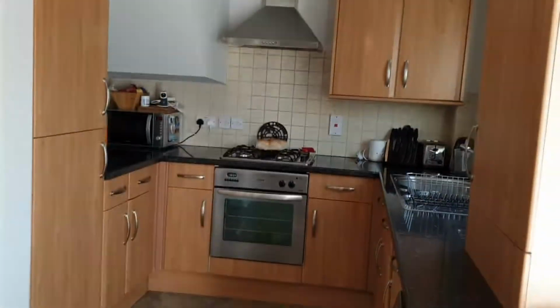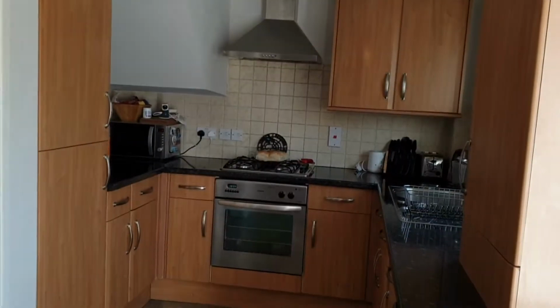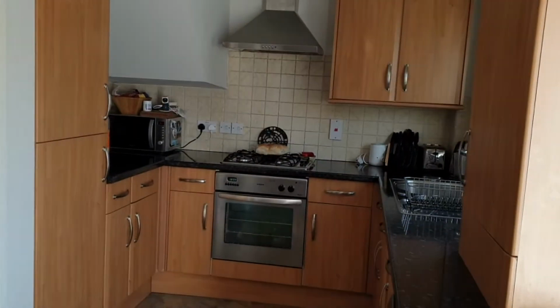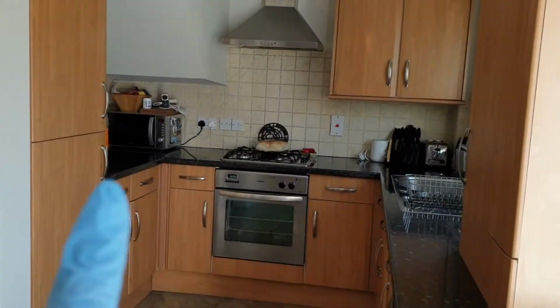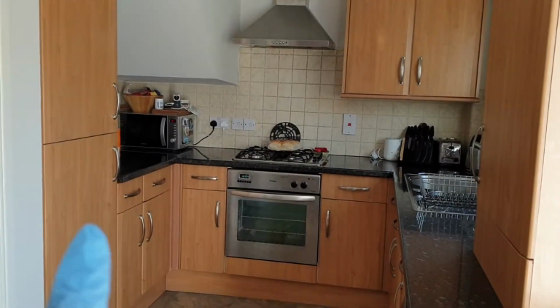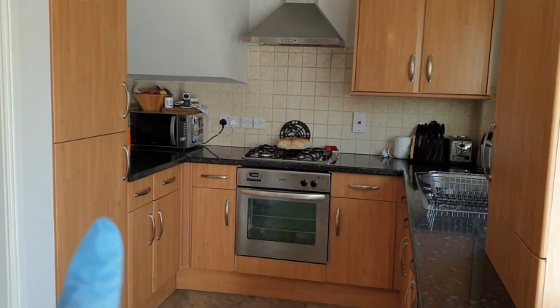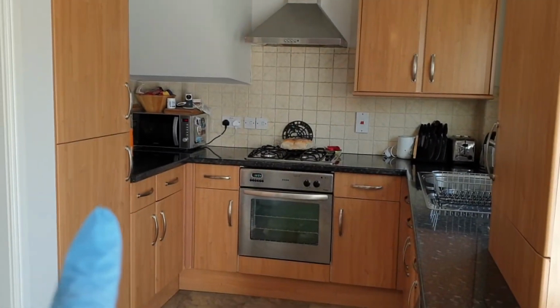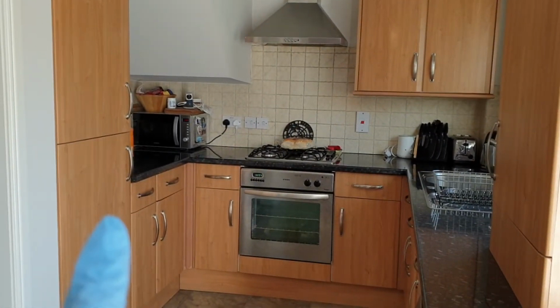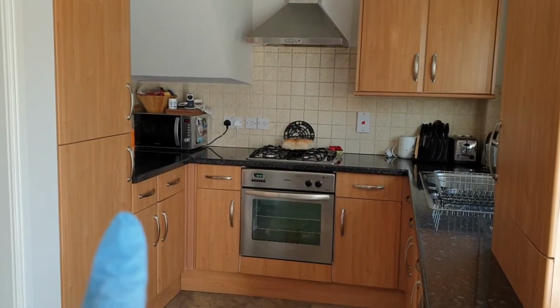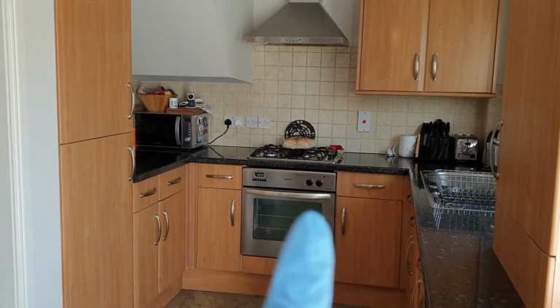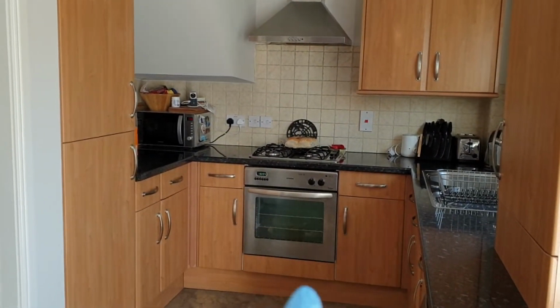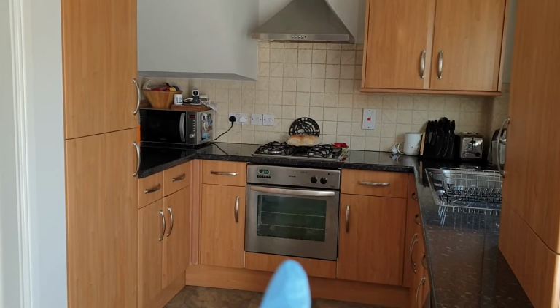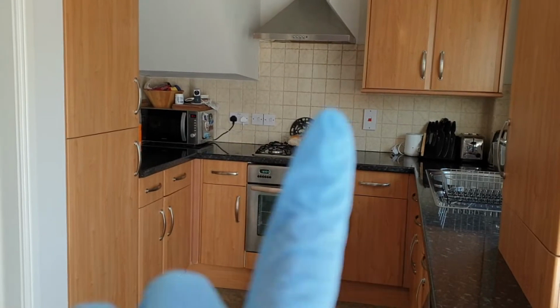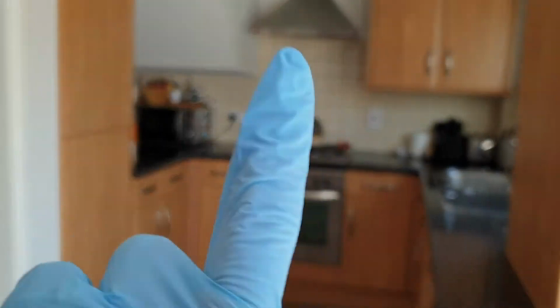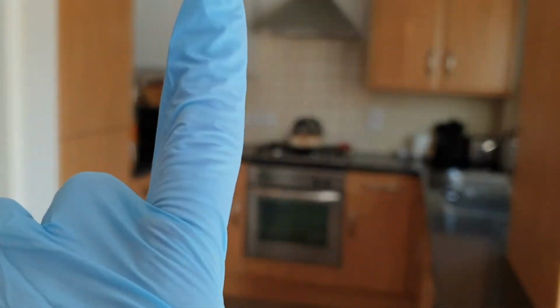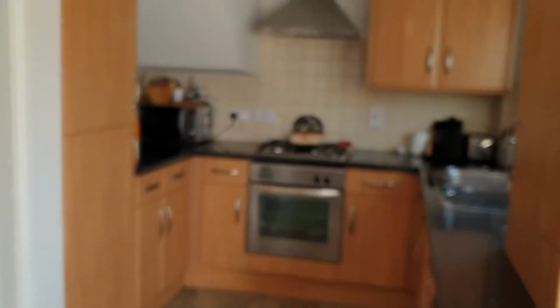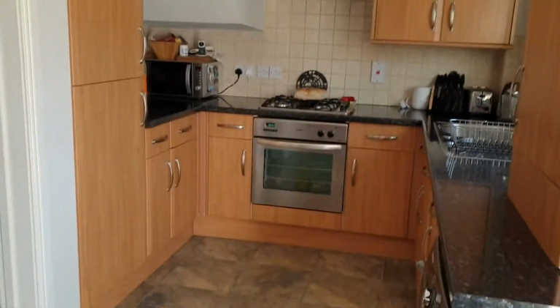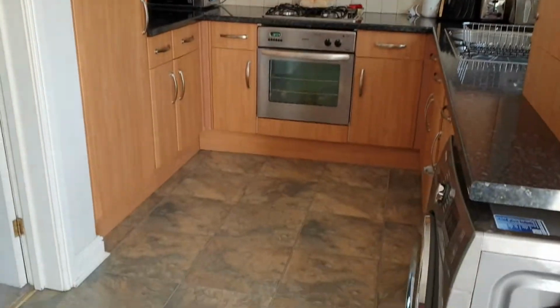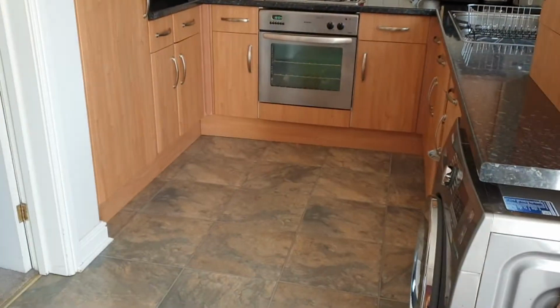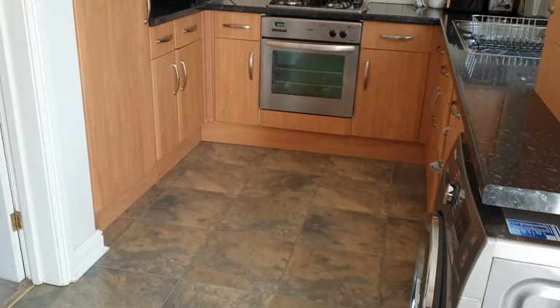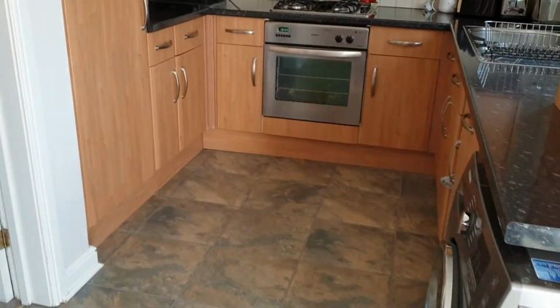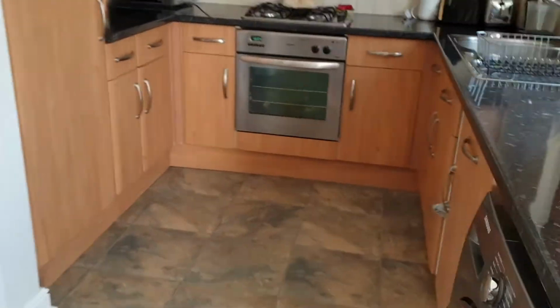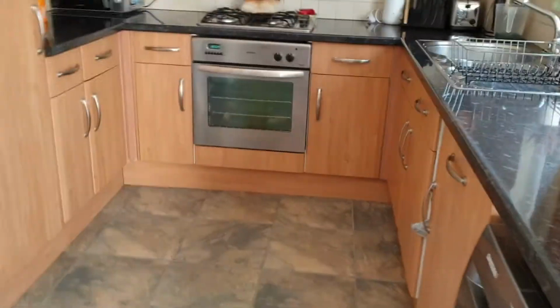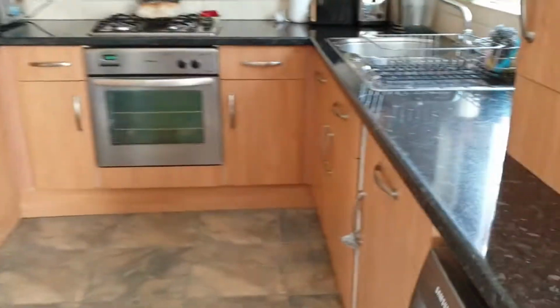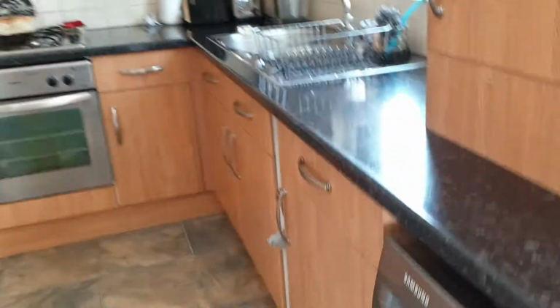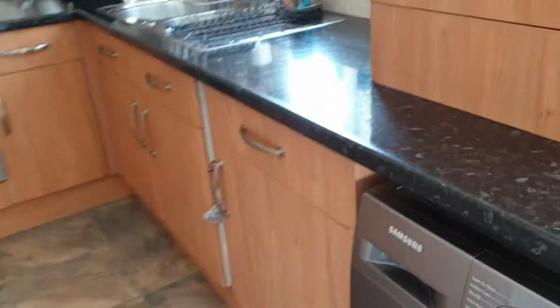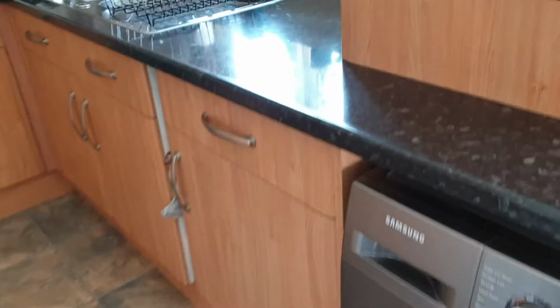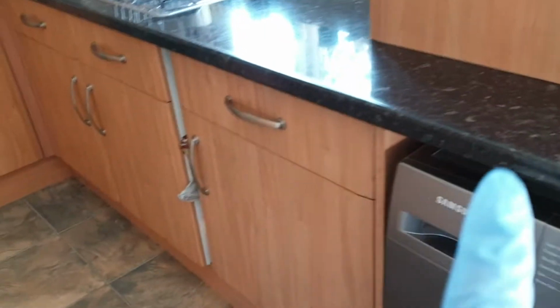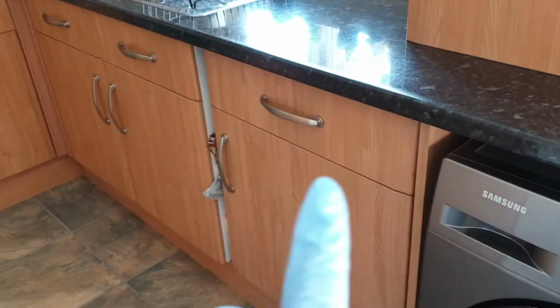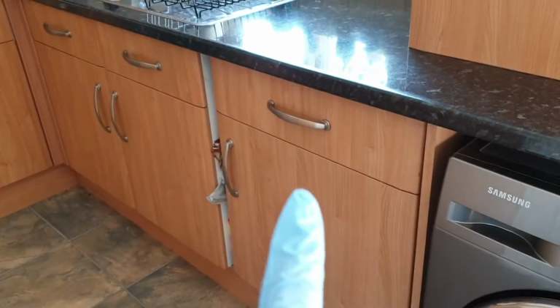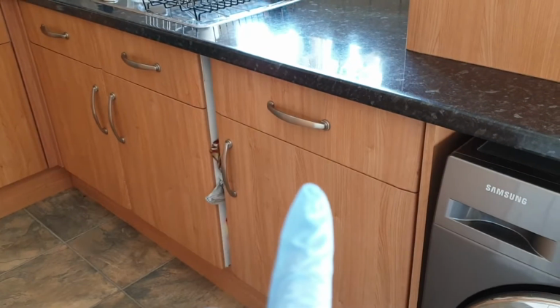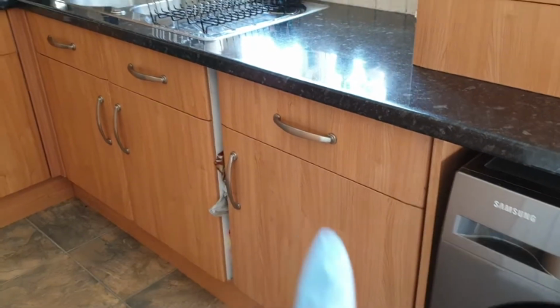Then you've got the dining kitchen, which is really nice, light and airy. You've got fitted appliances including an integrated fridge freezer, electric oven, gas hob, extractor cooker hood above, and space for your washing machine and integrated dishwasher.